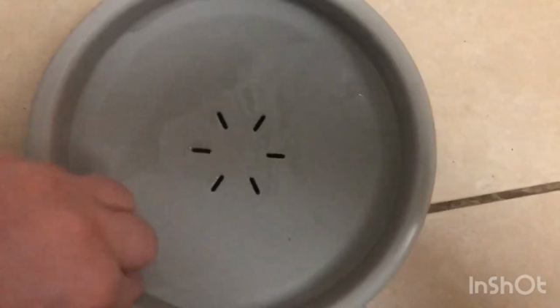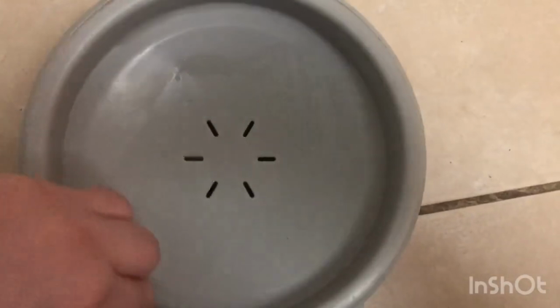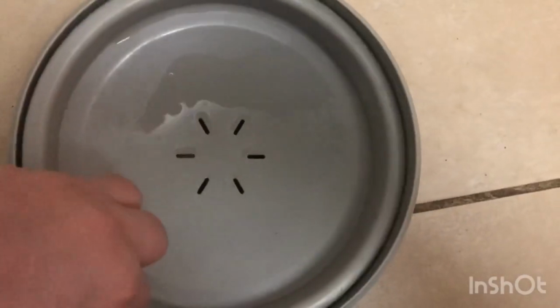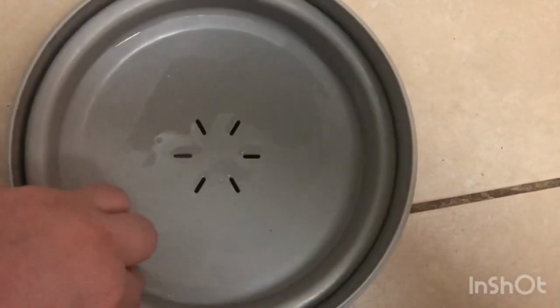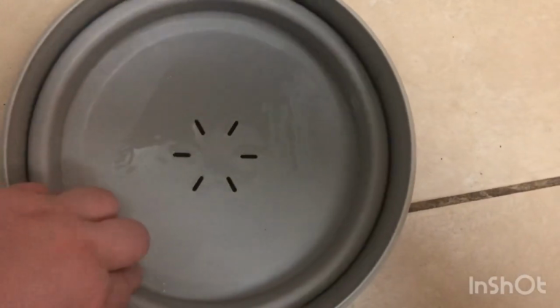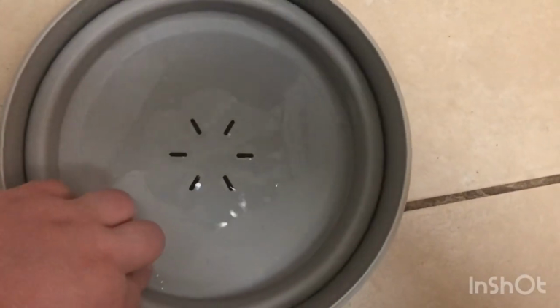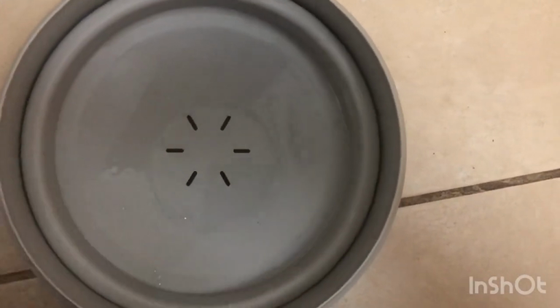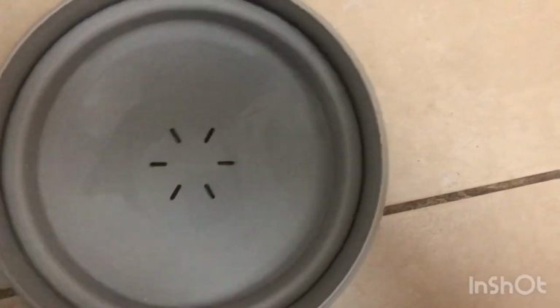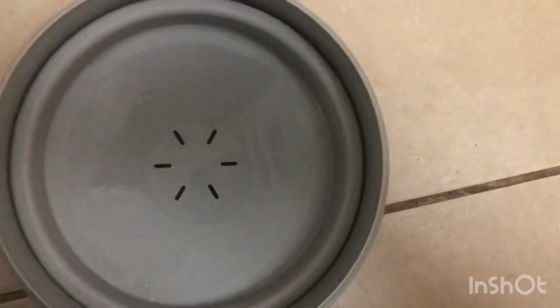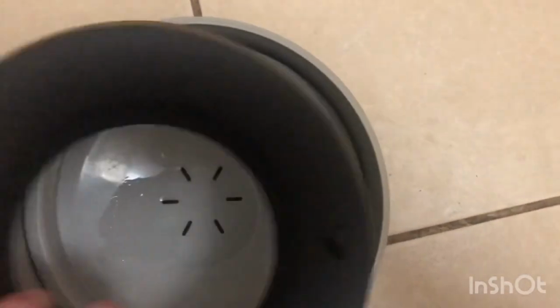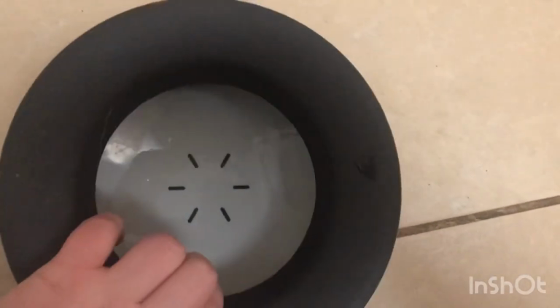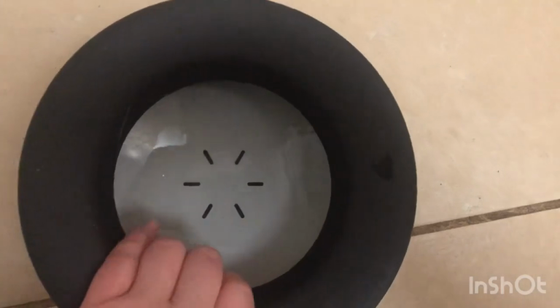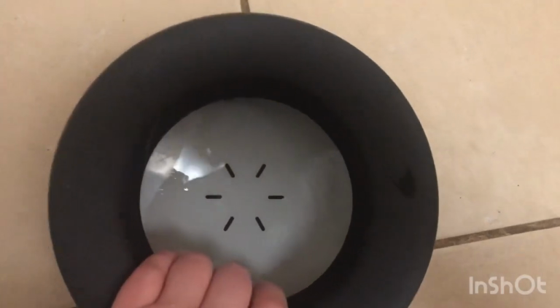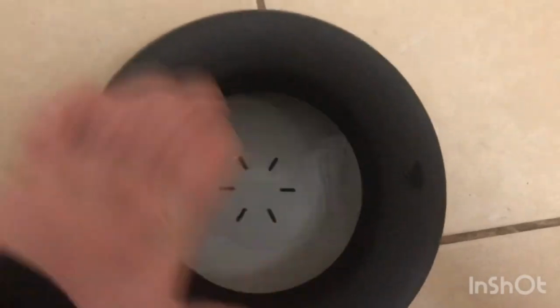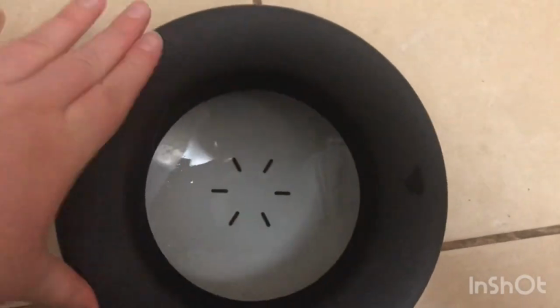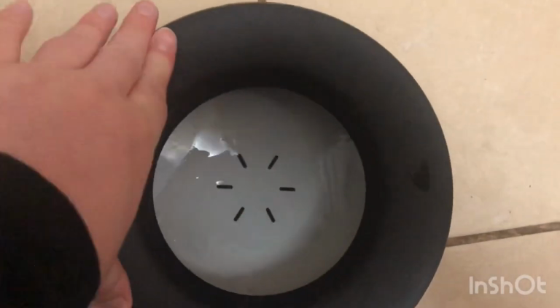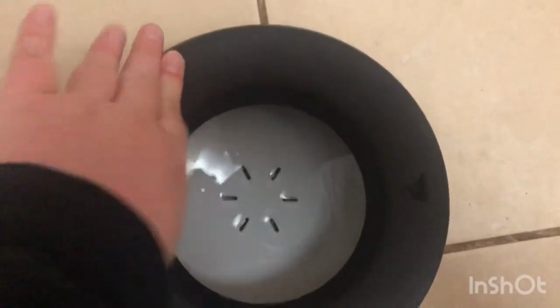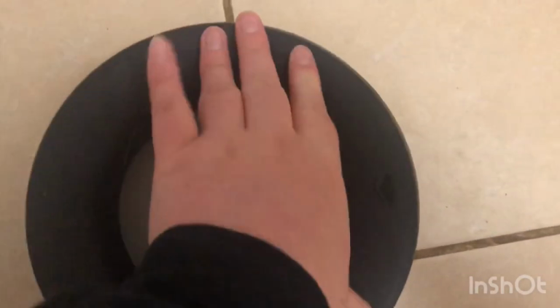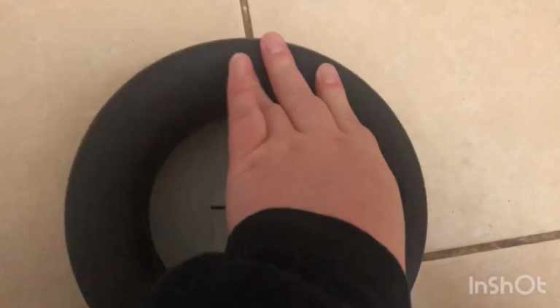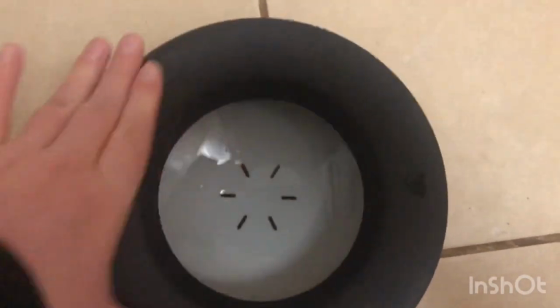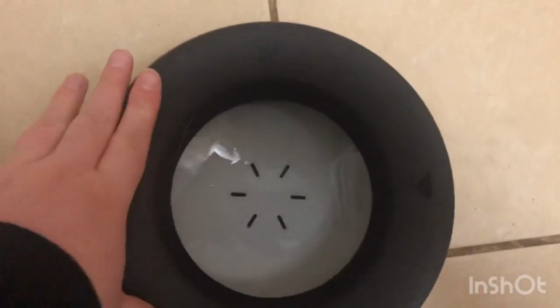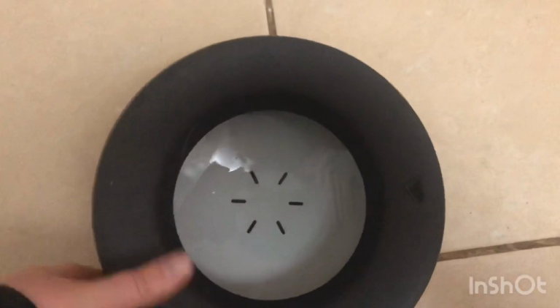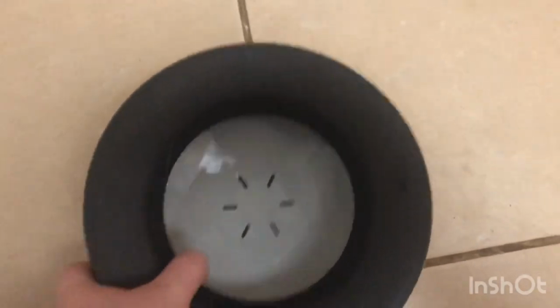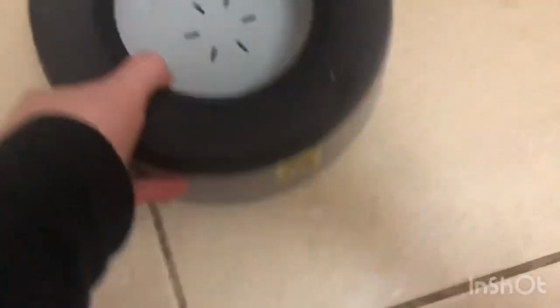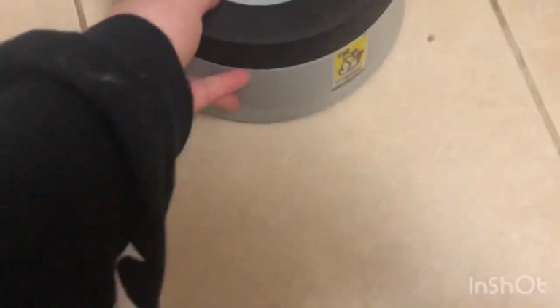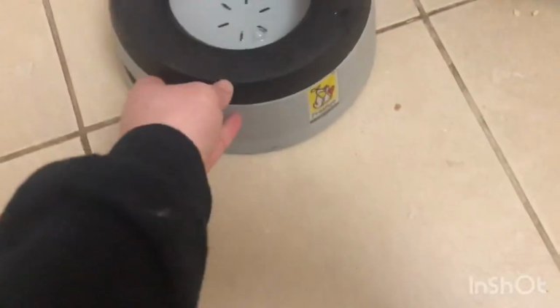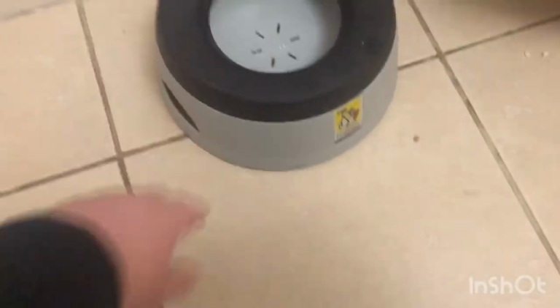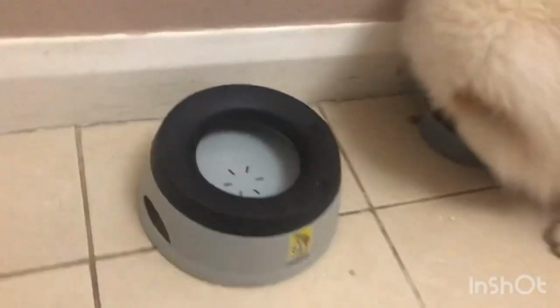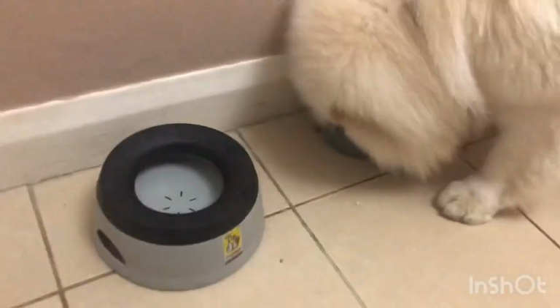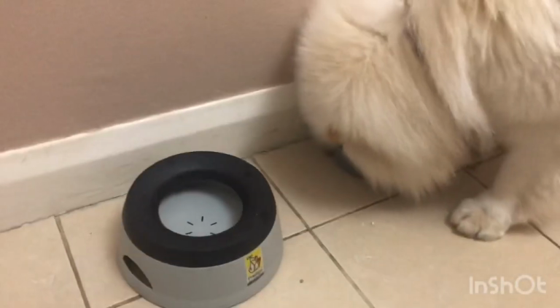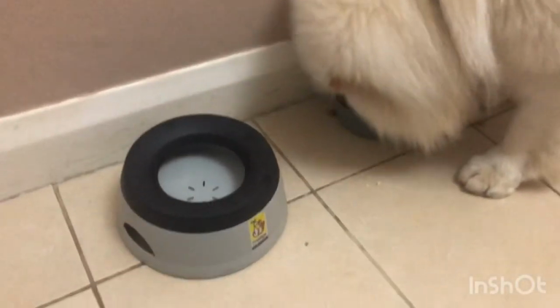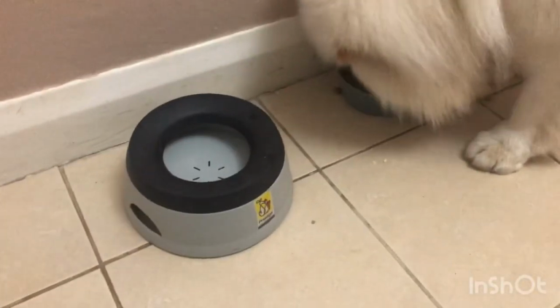He still manages to put plenty of stuff in the water though. He does get really irritated if his chest is soaking wet, so he's really happy using this.